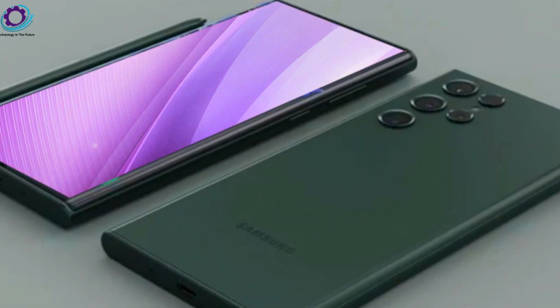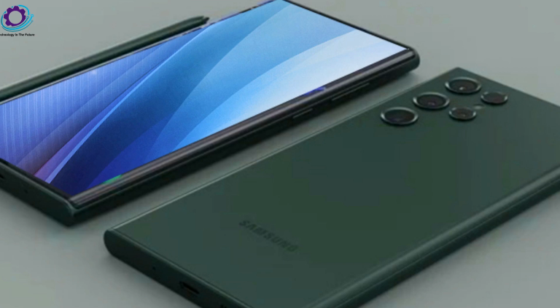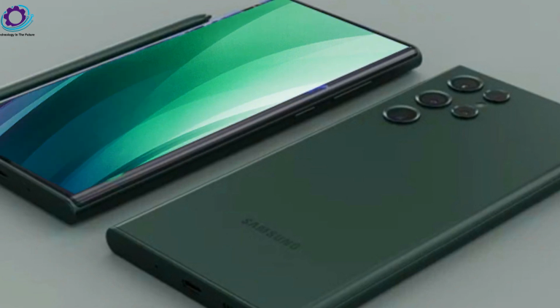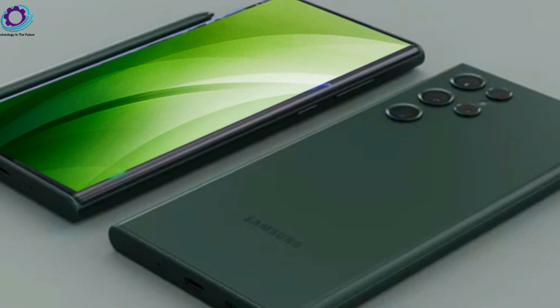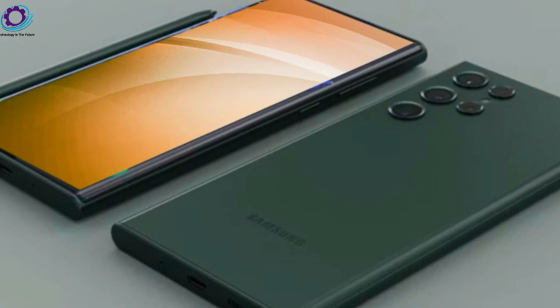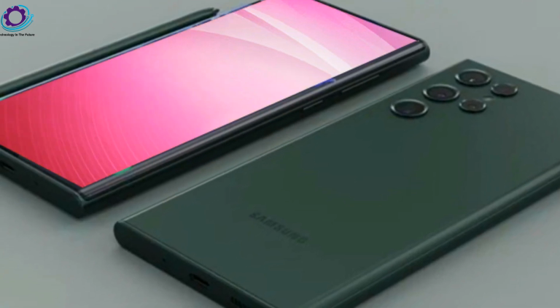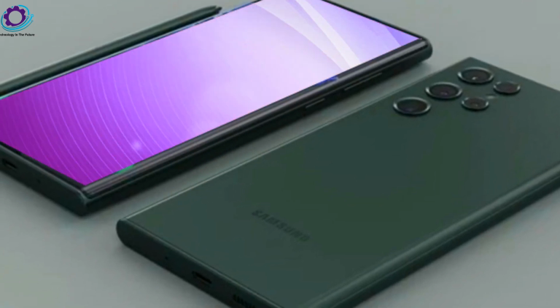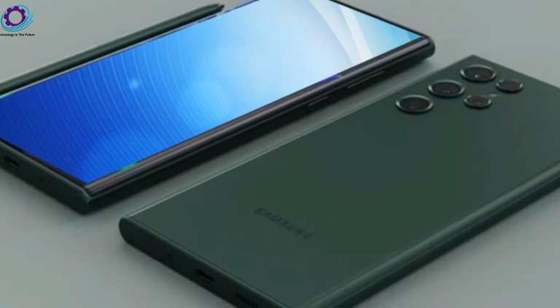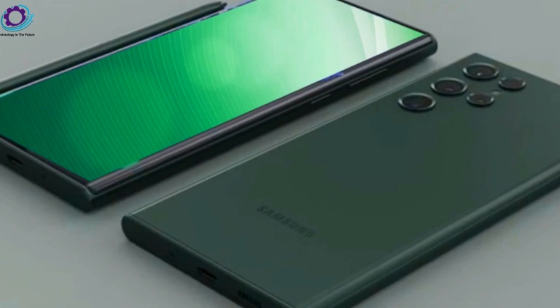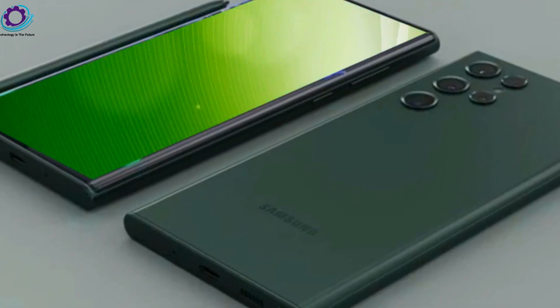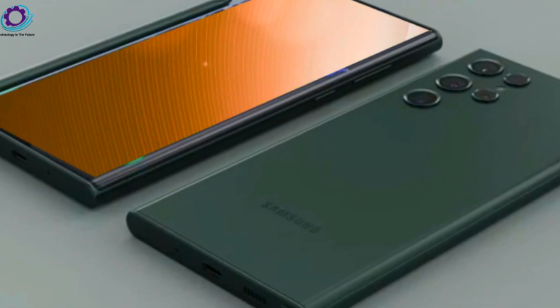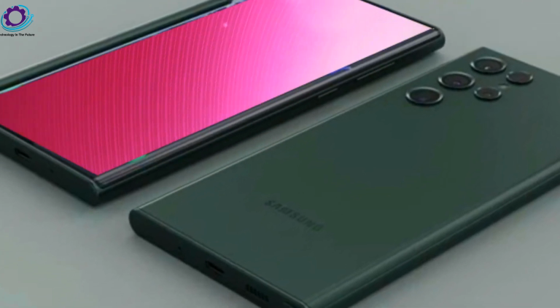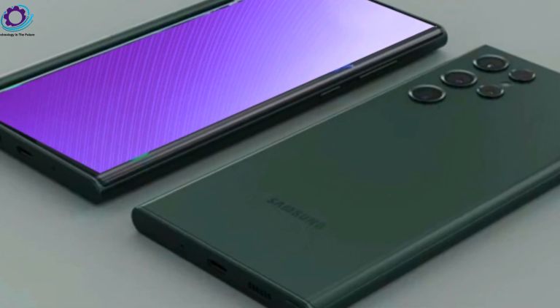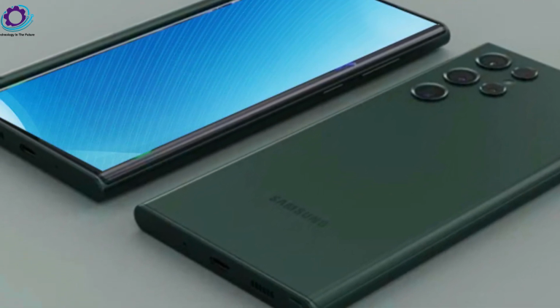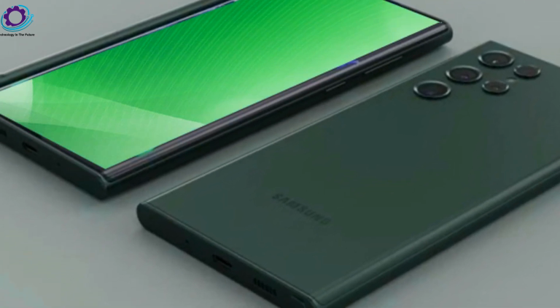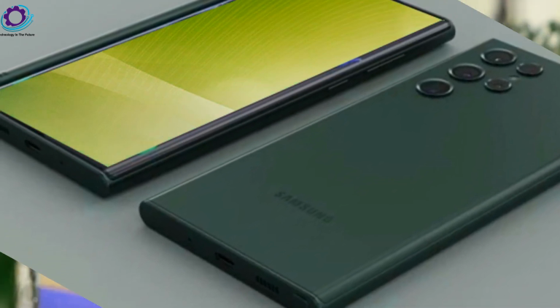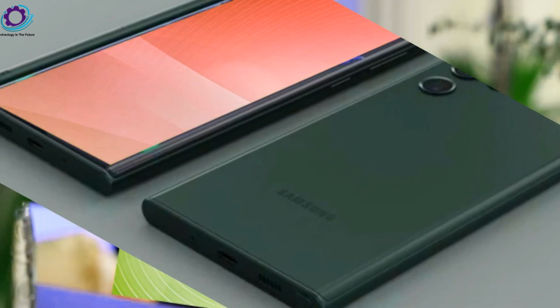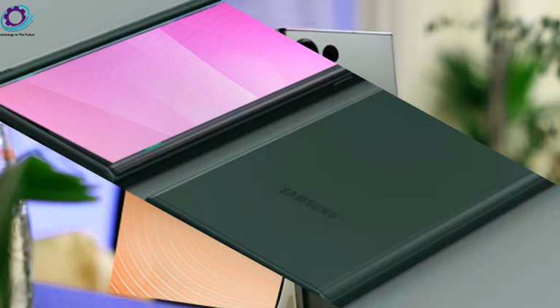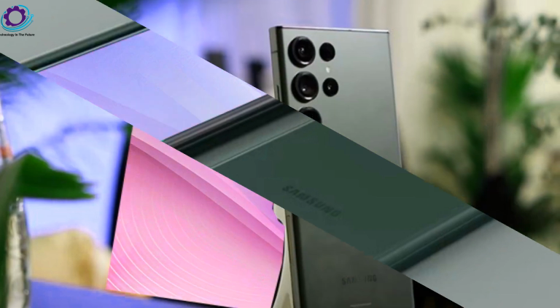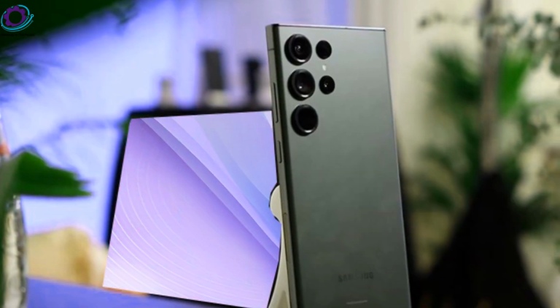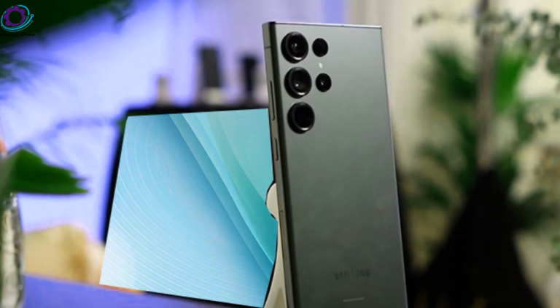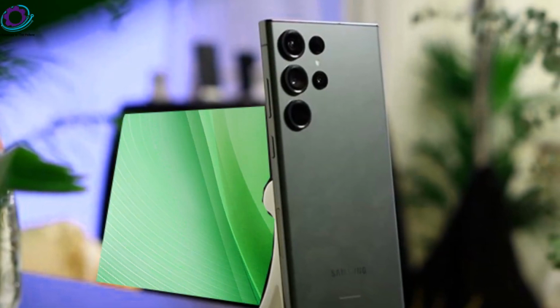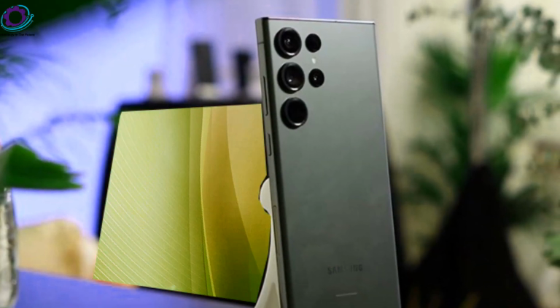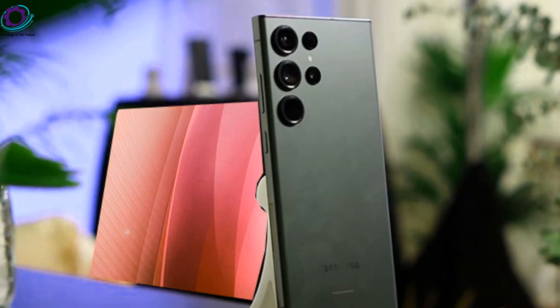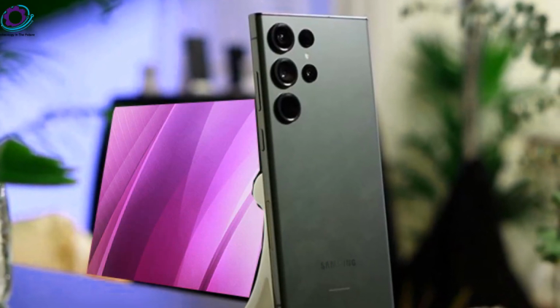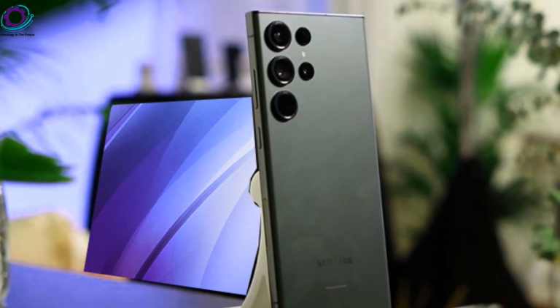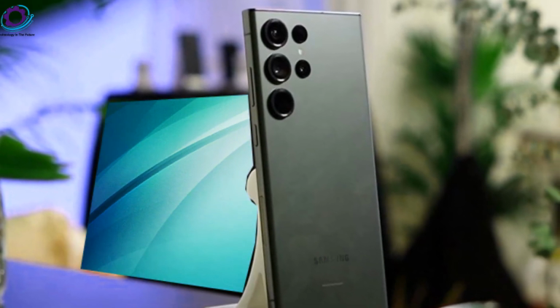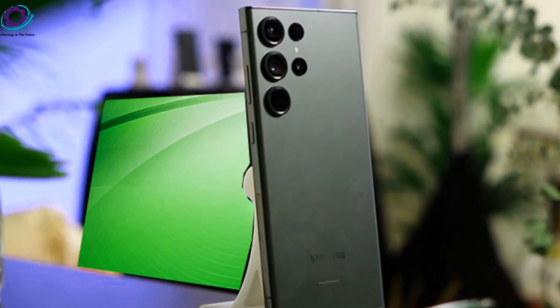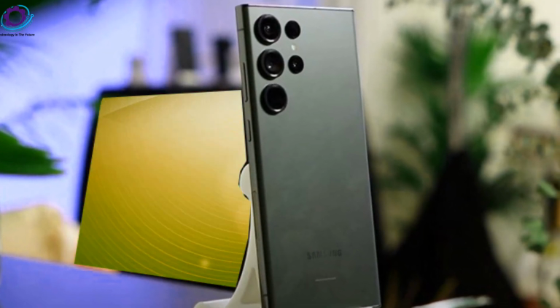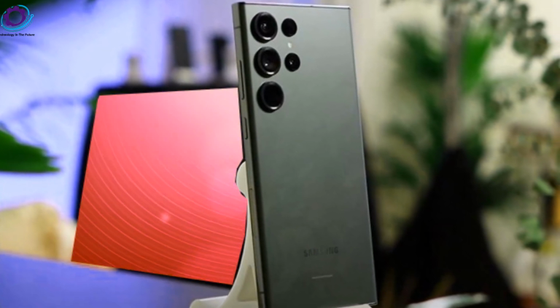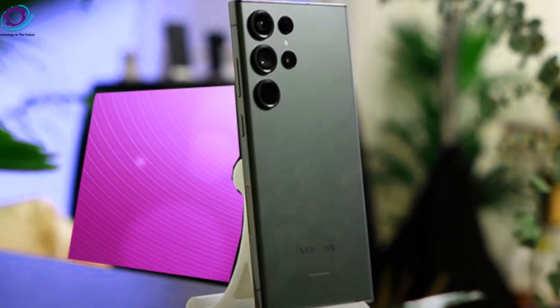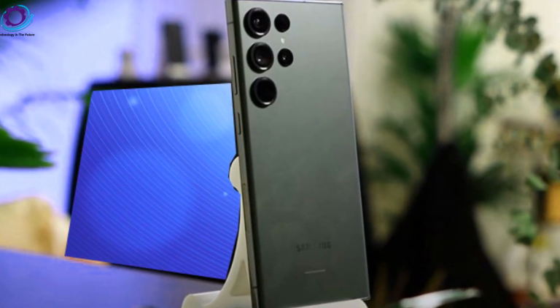Custom background video recording: ditch the green screen. The S24 Ultra lets you record videos with custom backgrounds, offering a unique and personalized touch to your content.